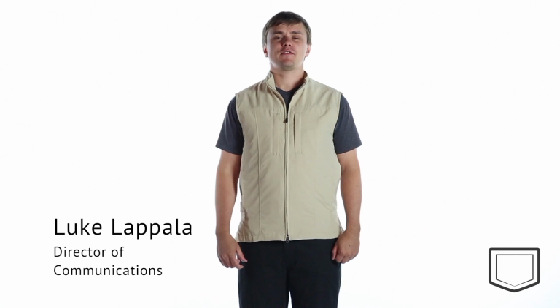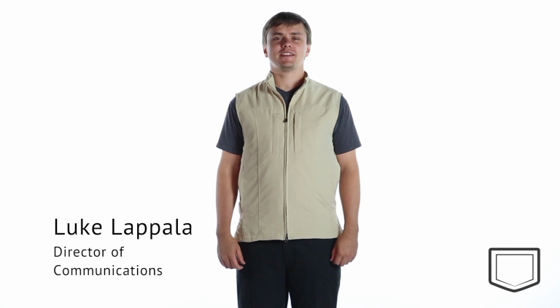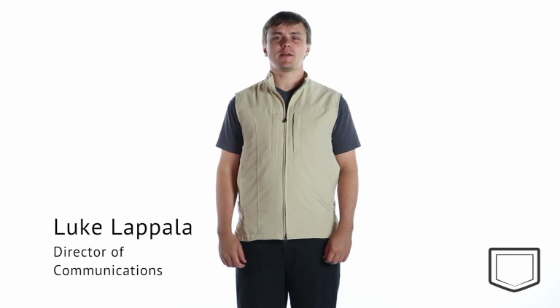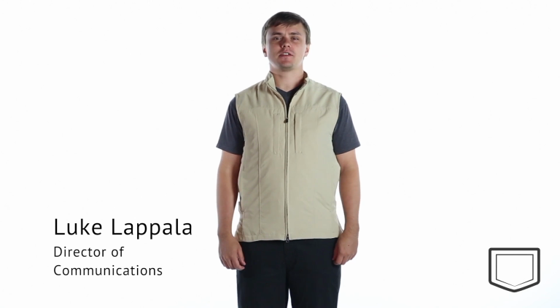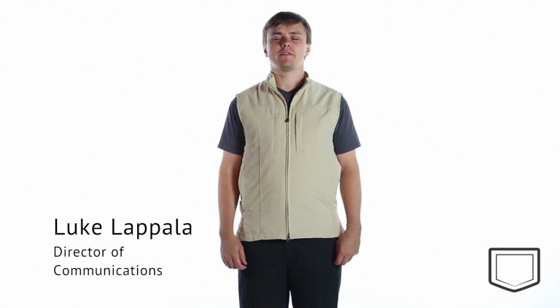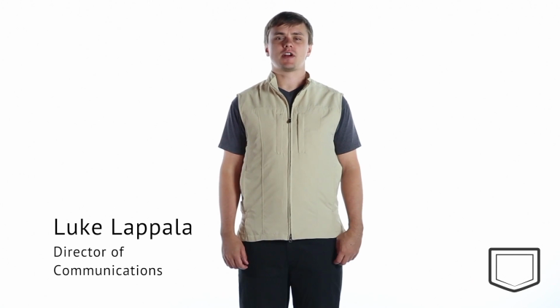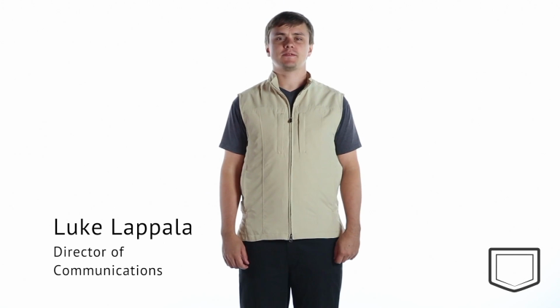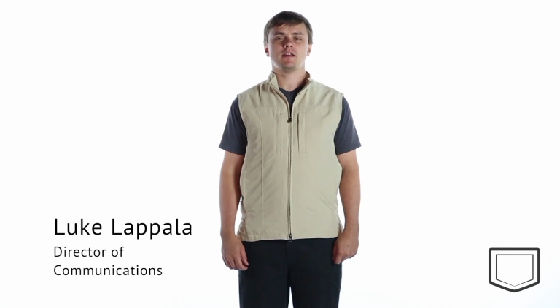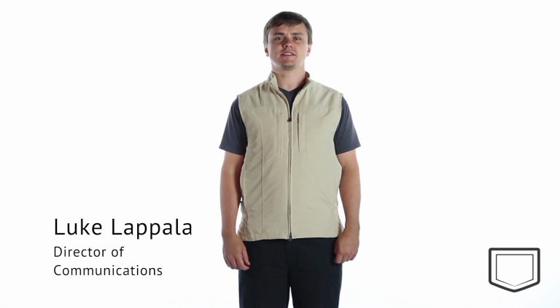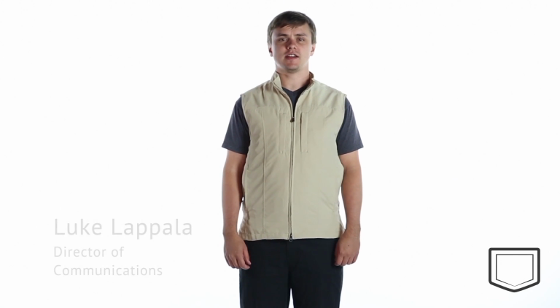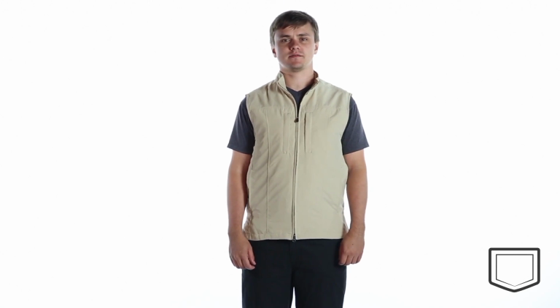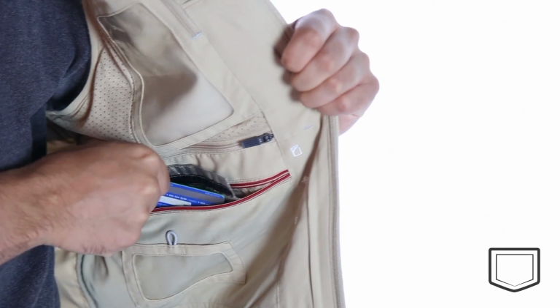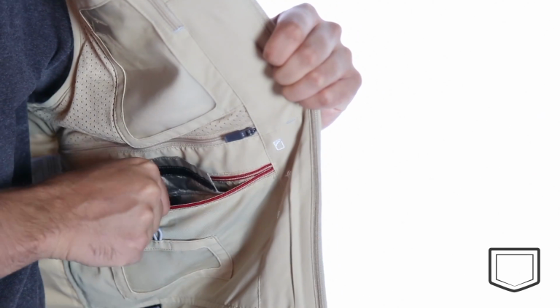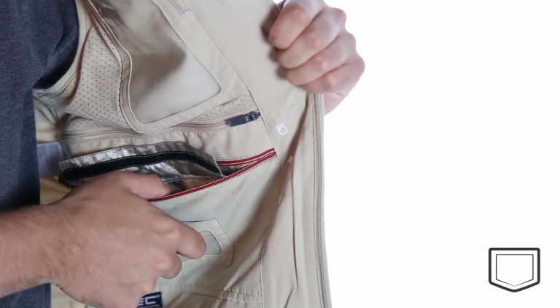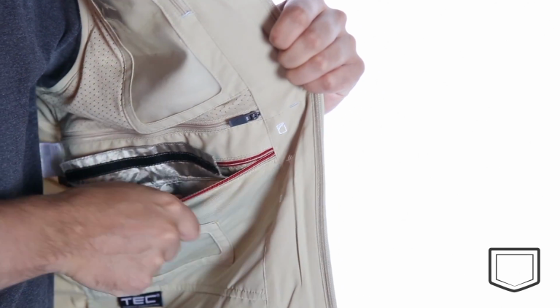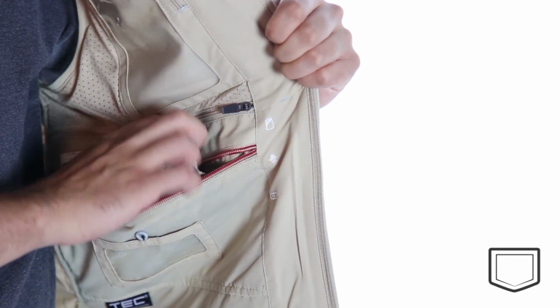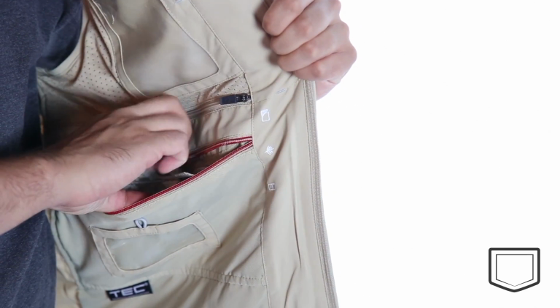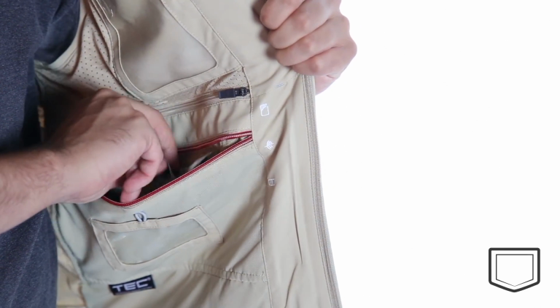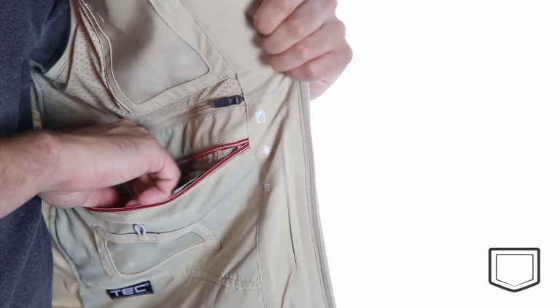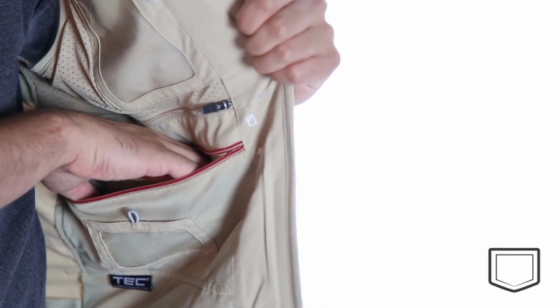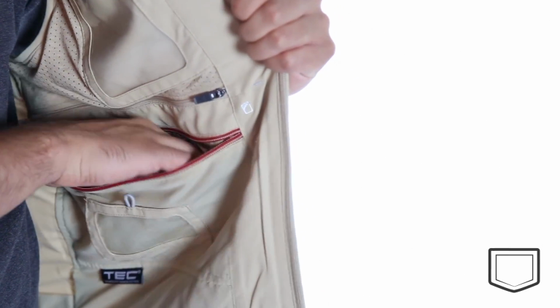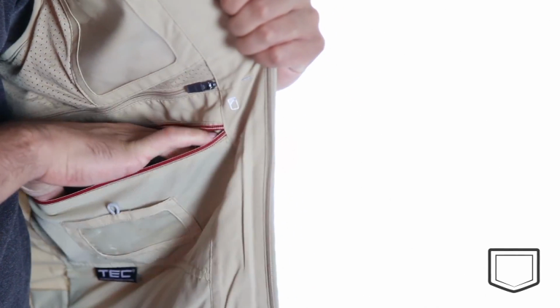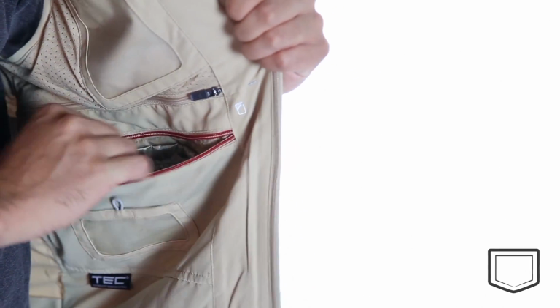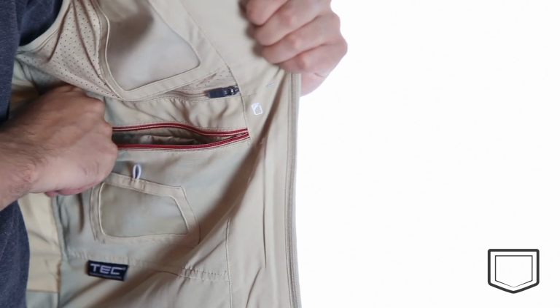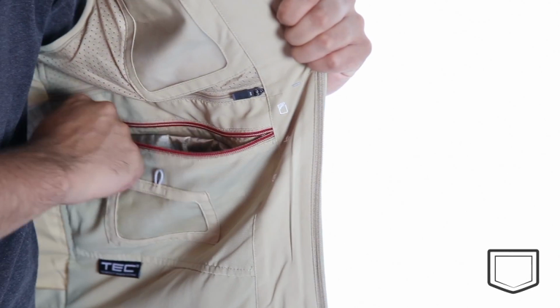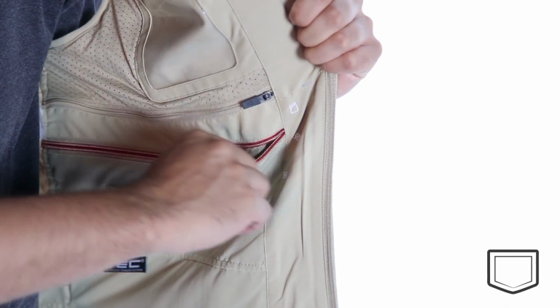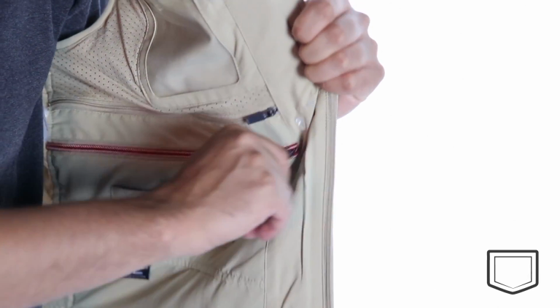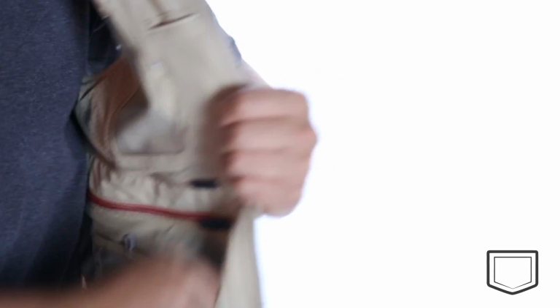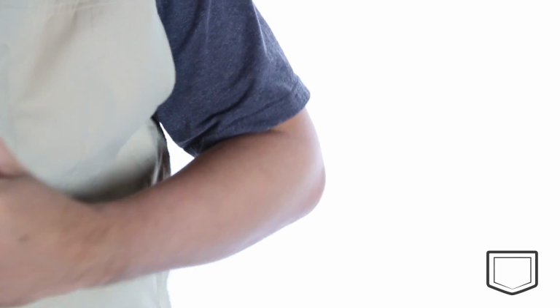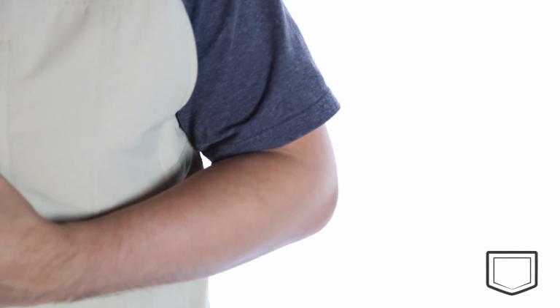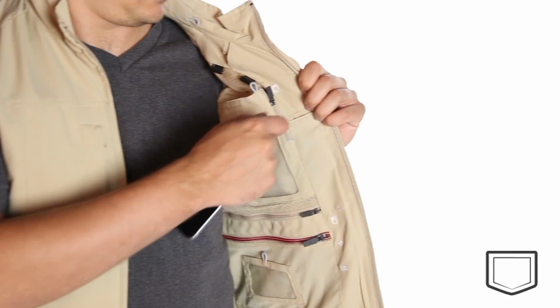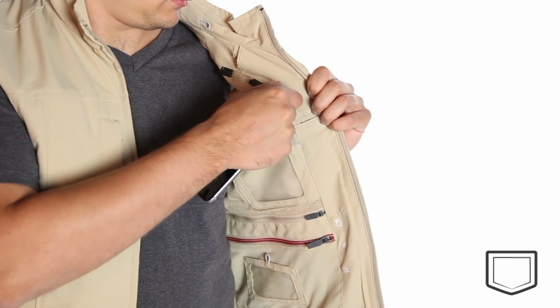Hey everyone, it's Luke and I'm here to show you the RFID Travel Vest for Men by SCOTTeVEST. The RFID Travel Vest is a traveler's best friend. The RFID blocking pocket prevents high-tech skimmers from stealing important information, and that's only one of the 26 pockets in this vest.